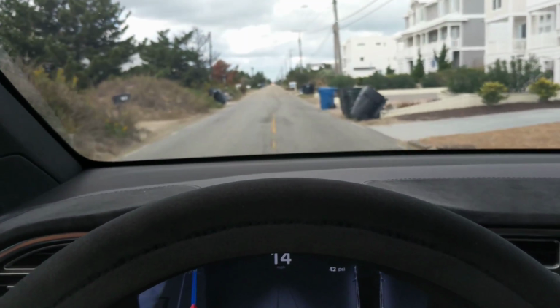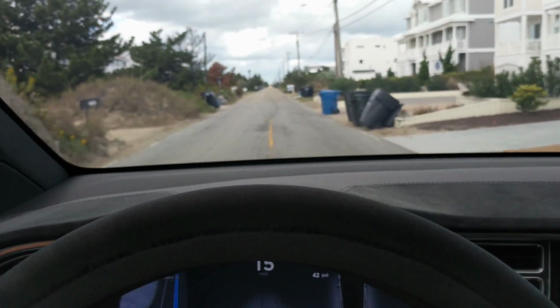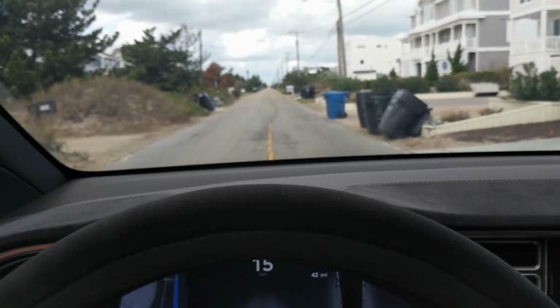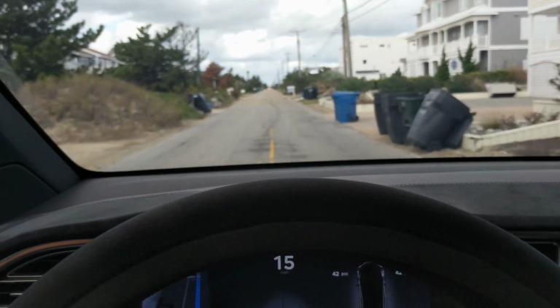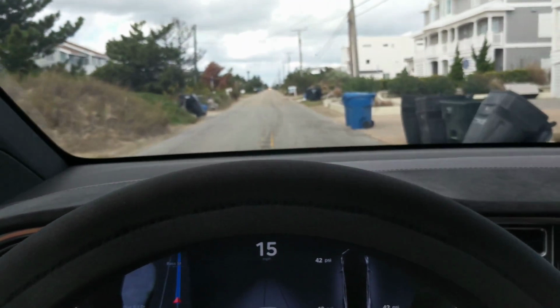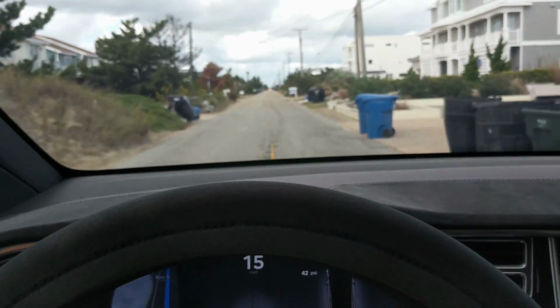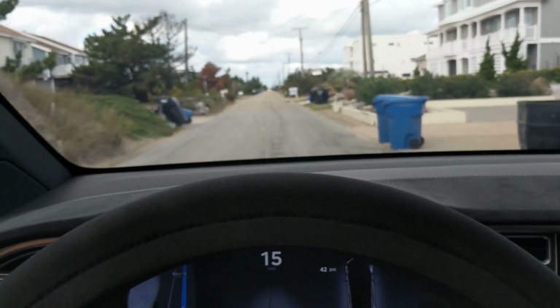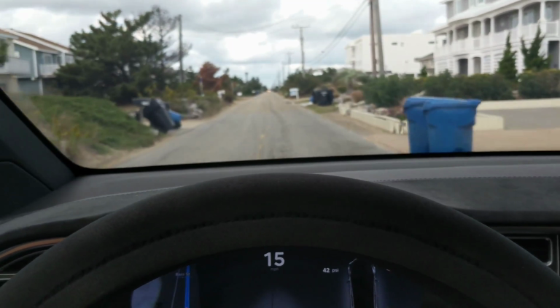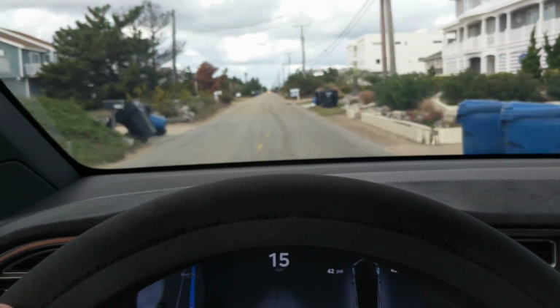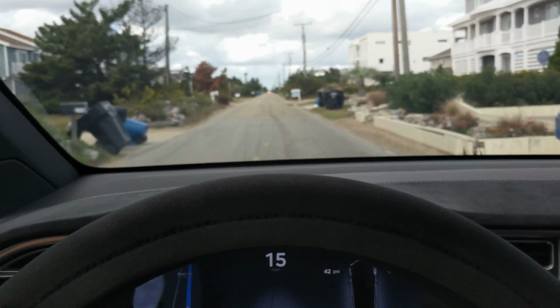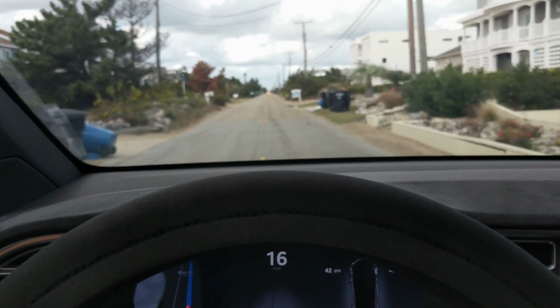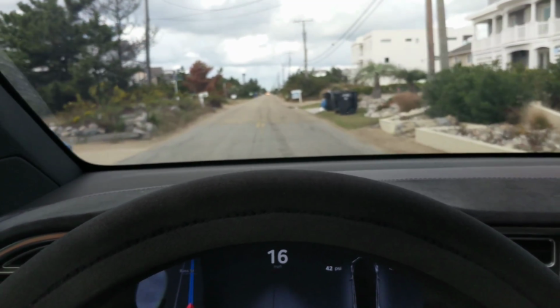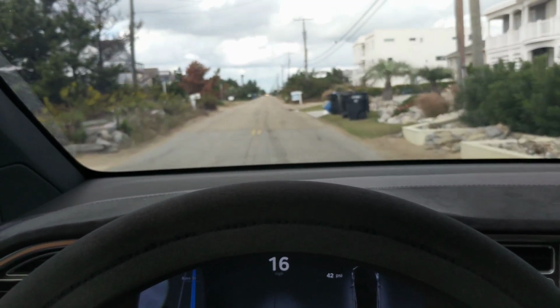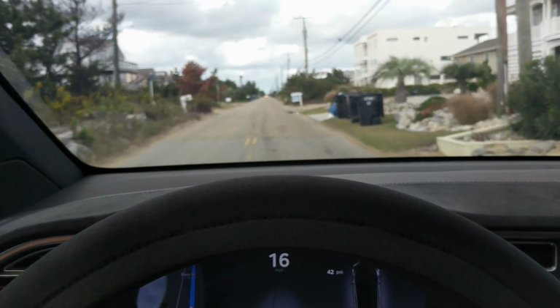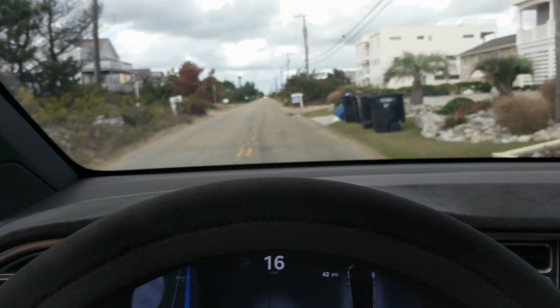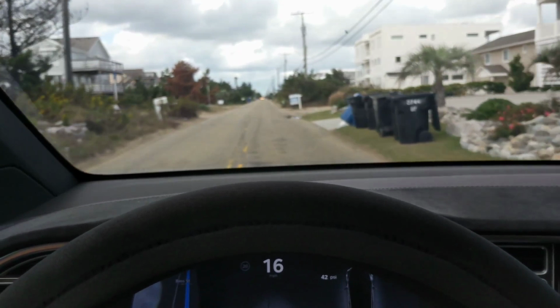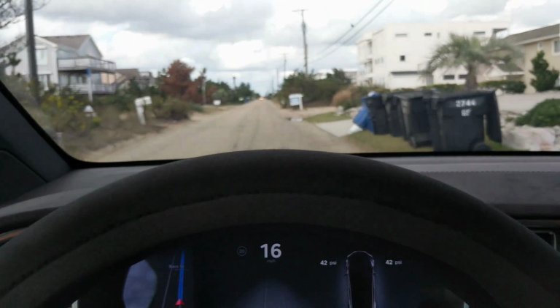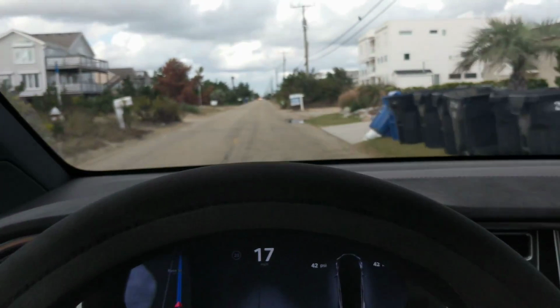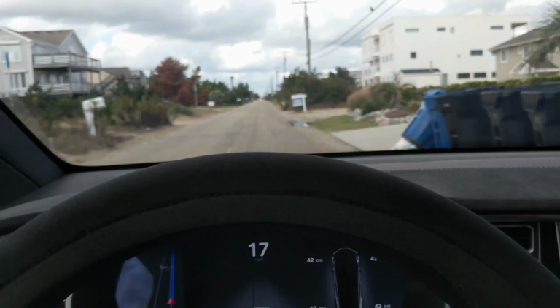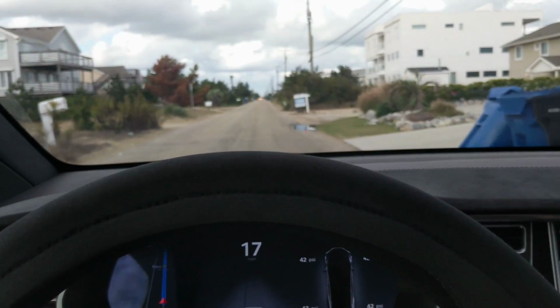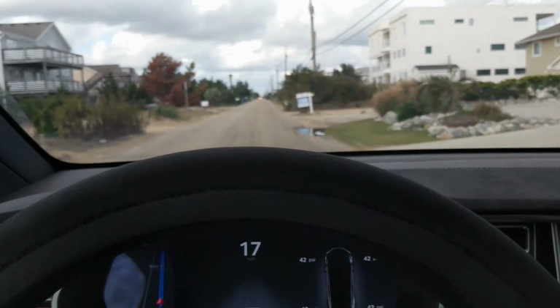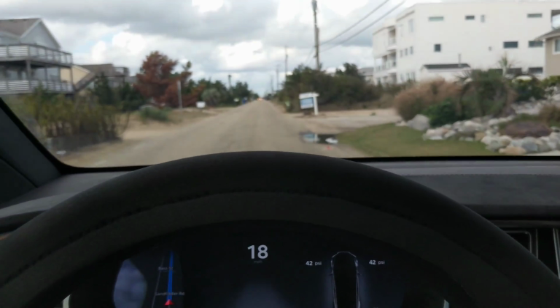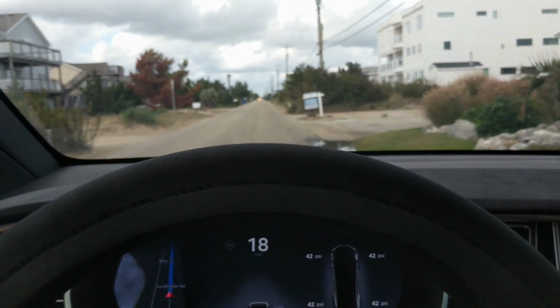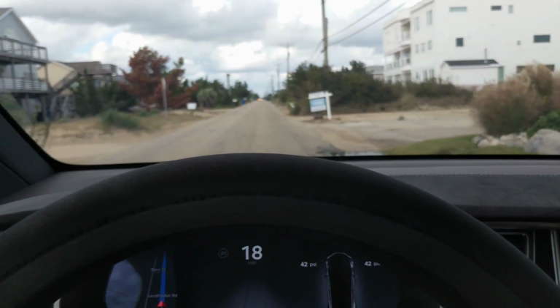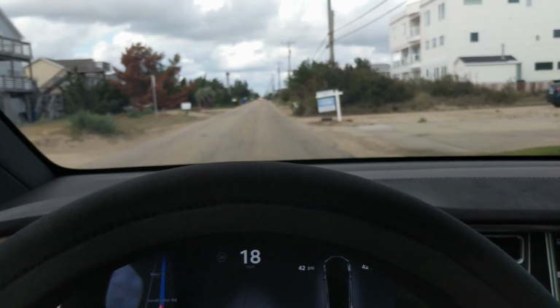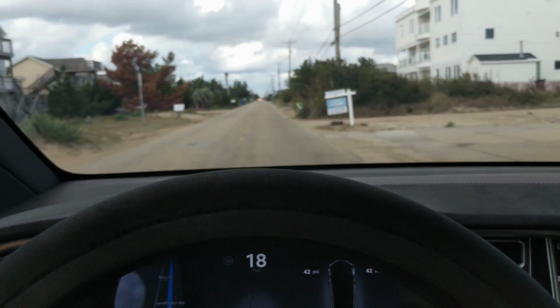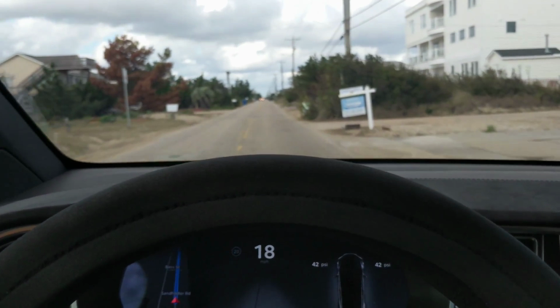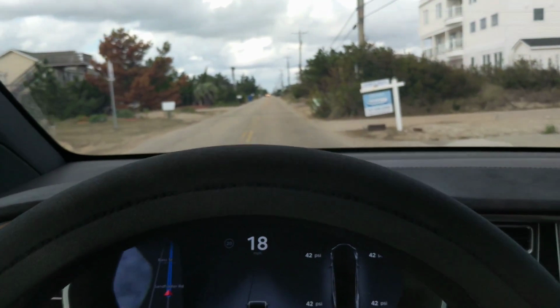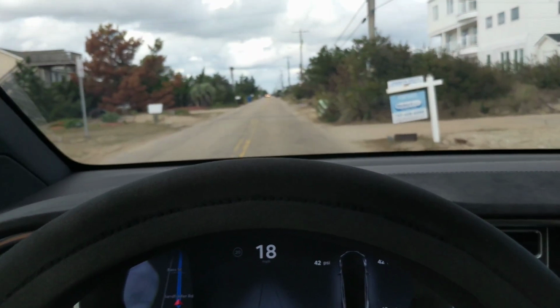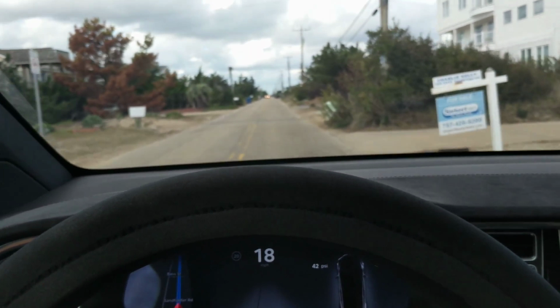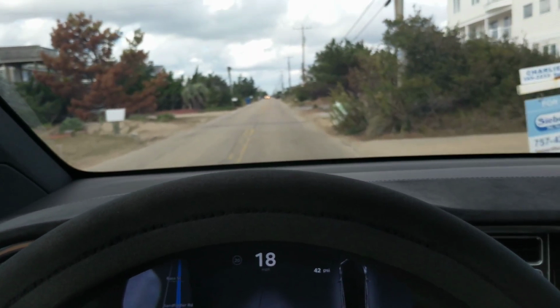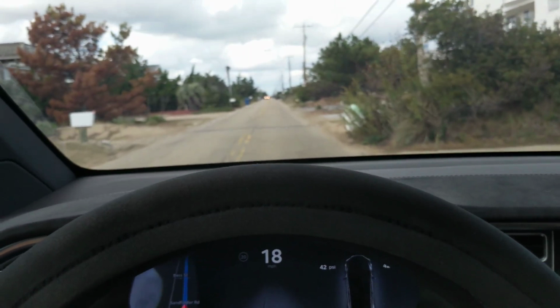I'm gonna try to engage it and see what happens as I approach it. Right now it's not letting me engage — it probably will up here. See, it's like there's a white line on the side.